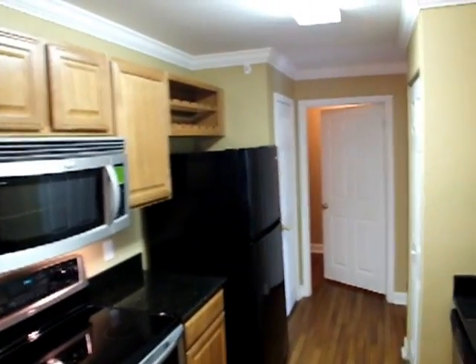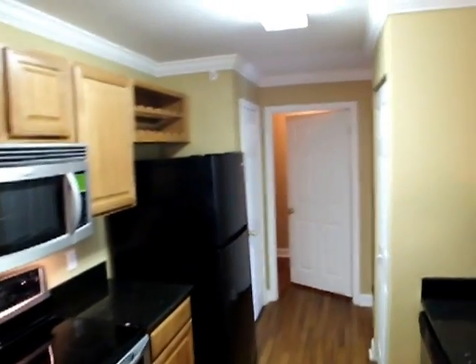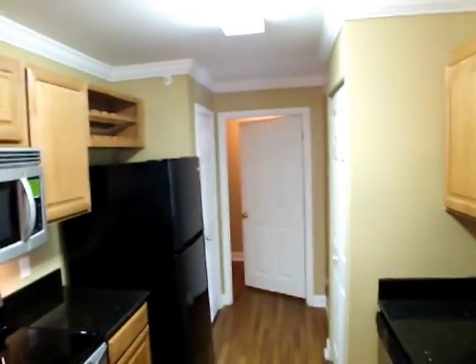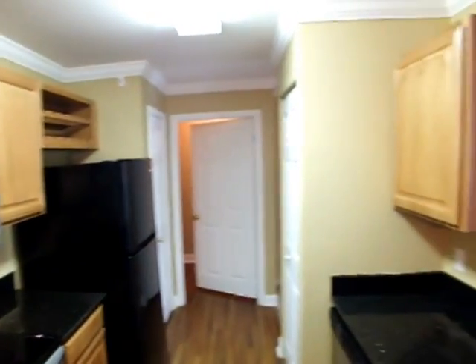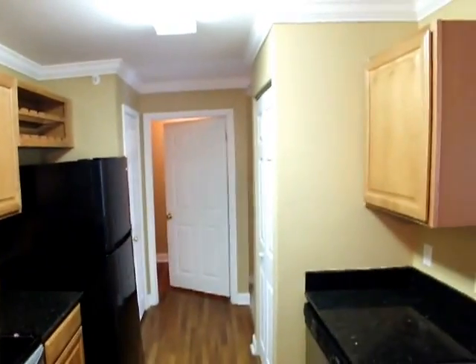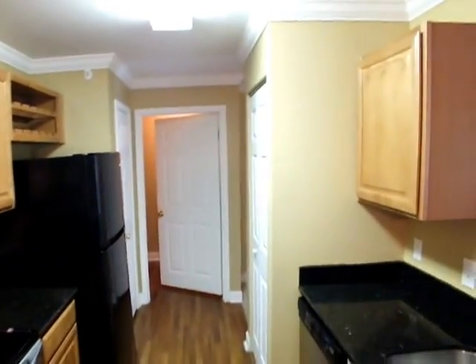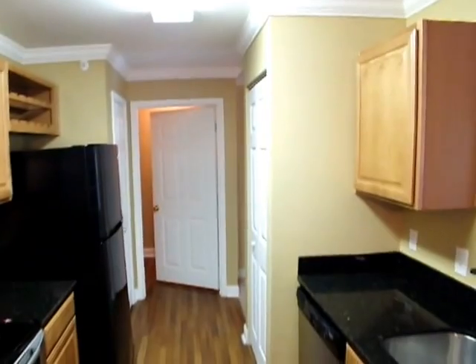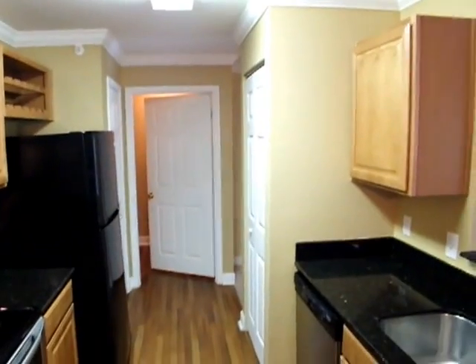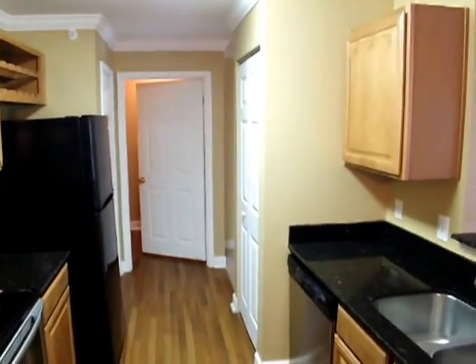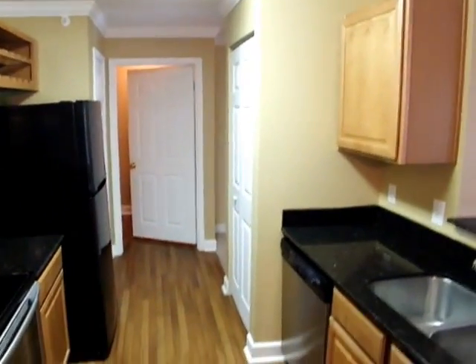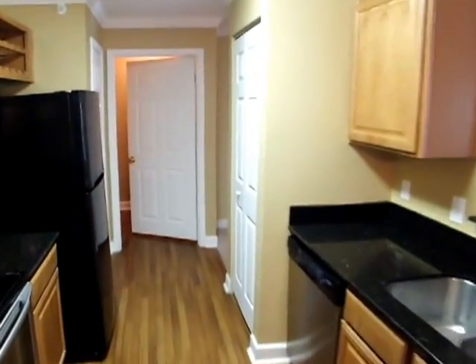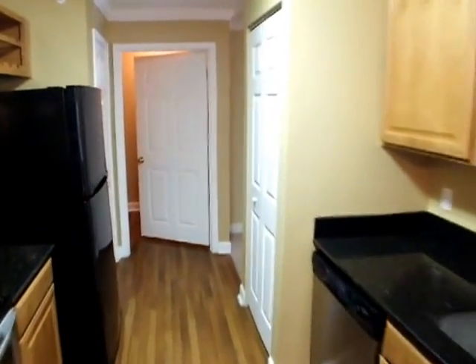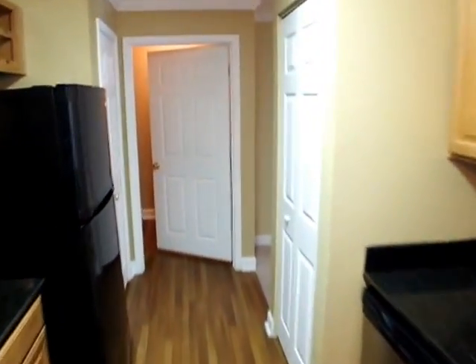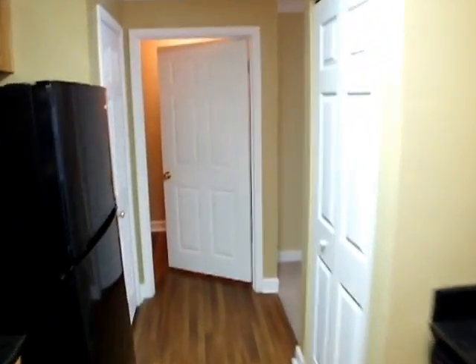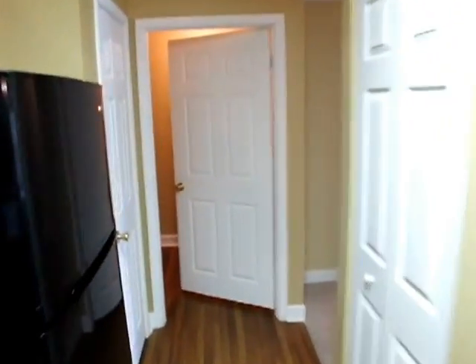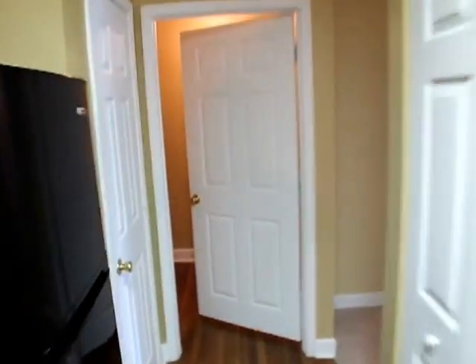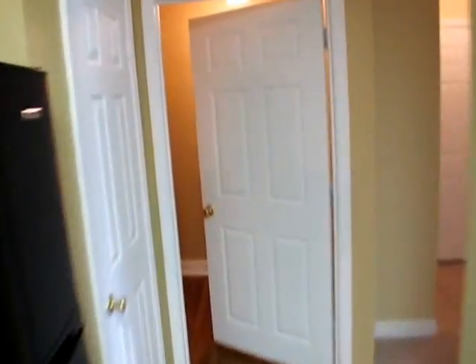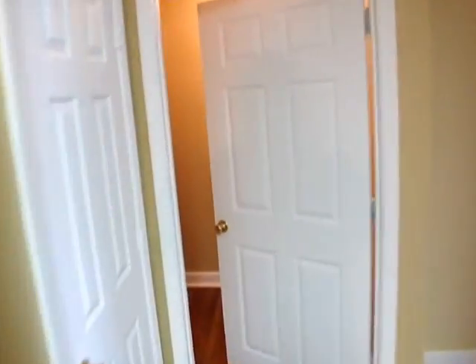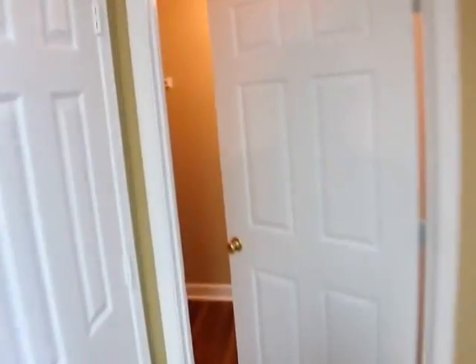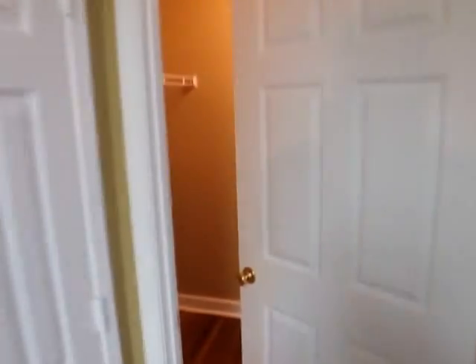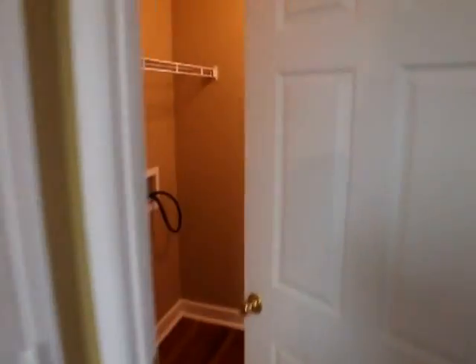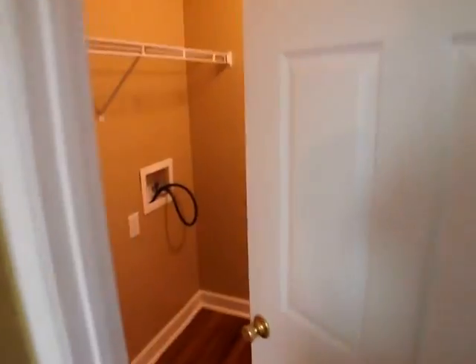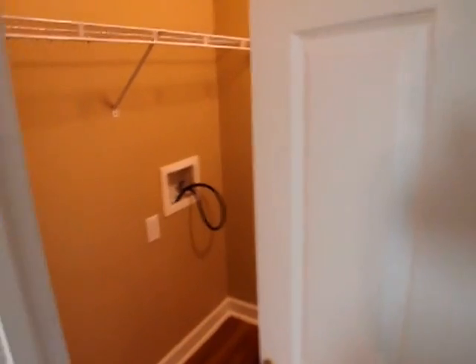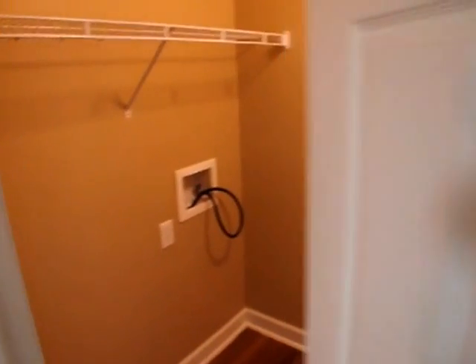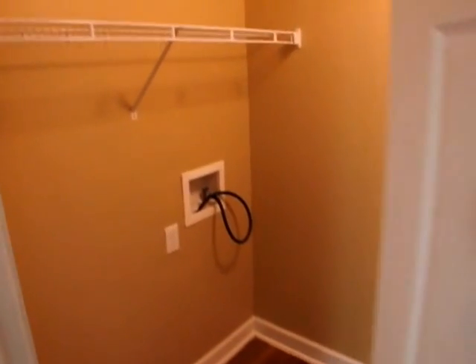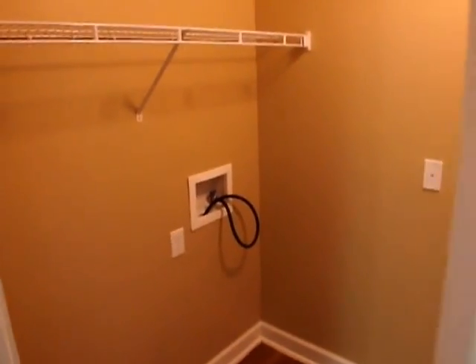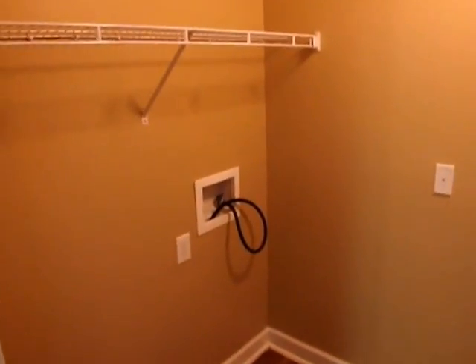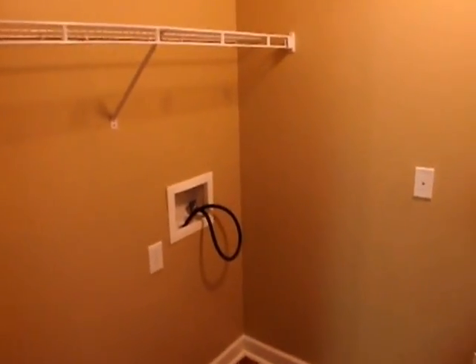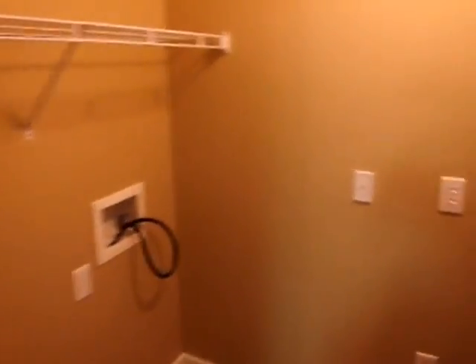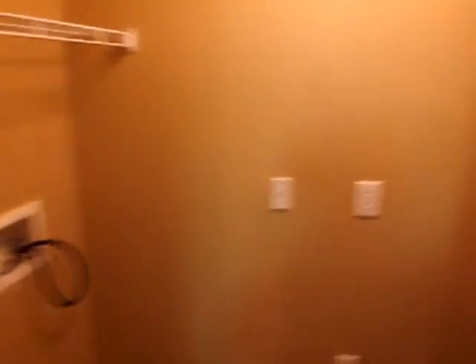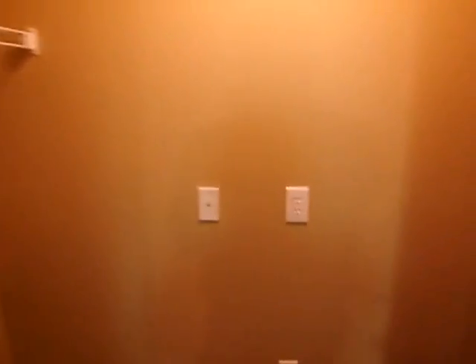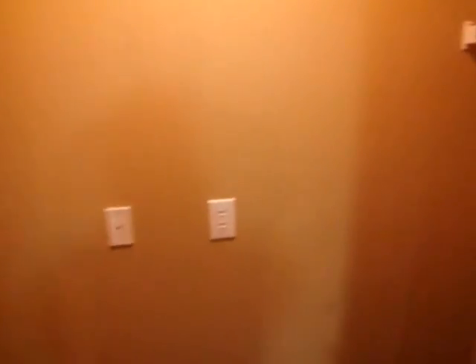The laundry room is back here at the end of this hallway. We'll go ahead and just show you. This particular unit does come with hookups.